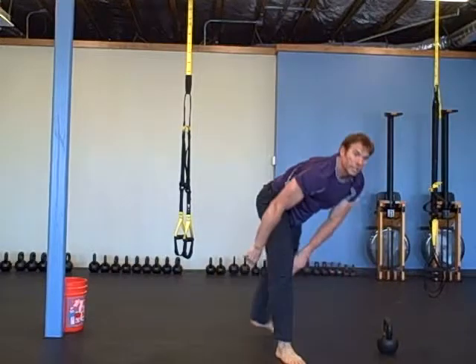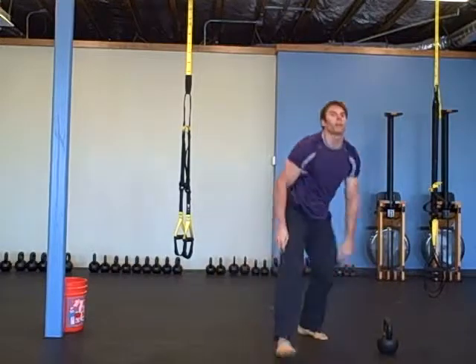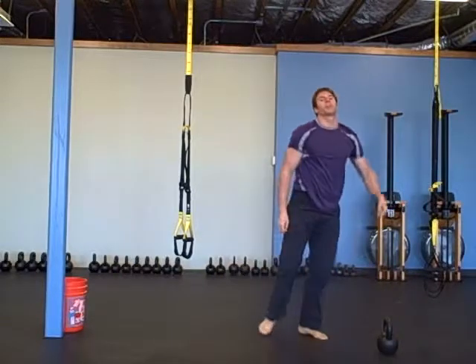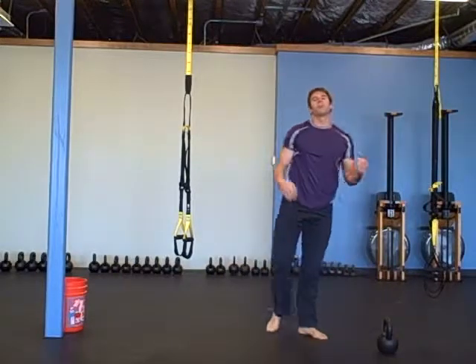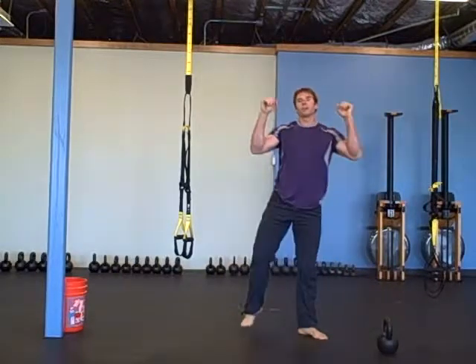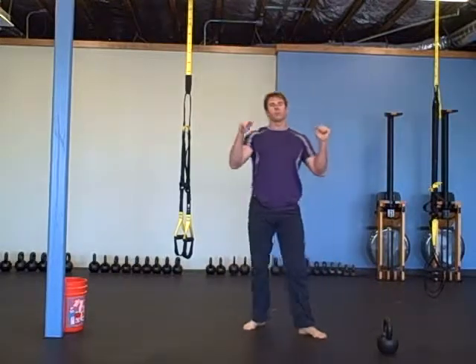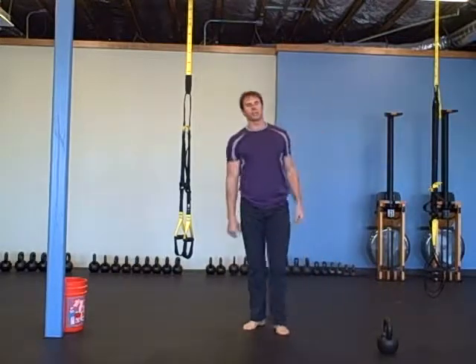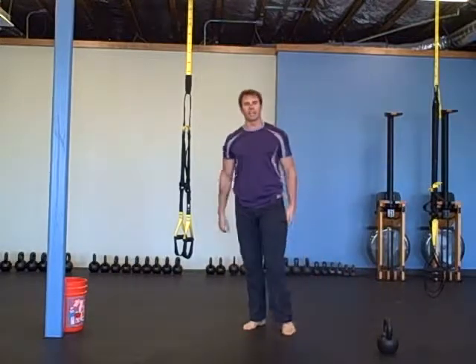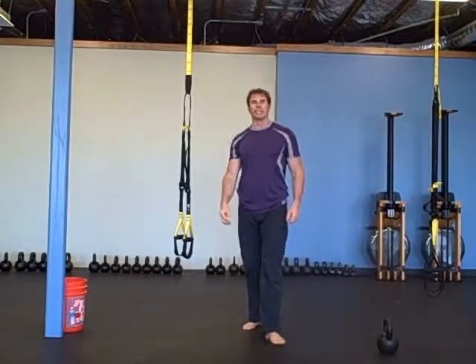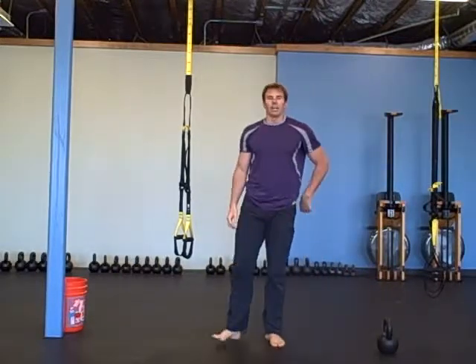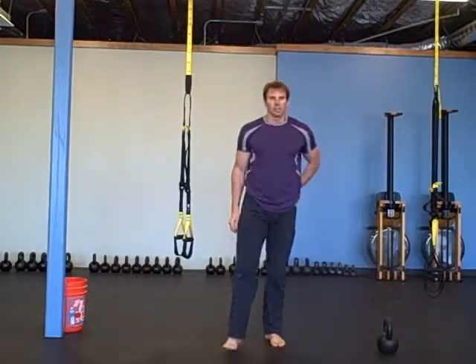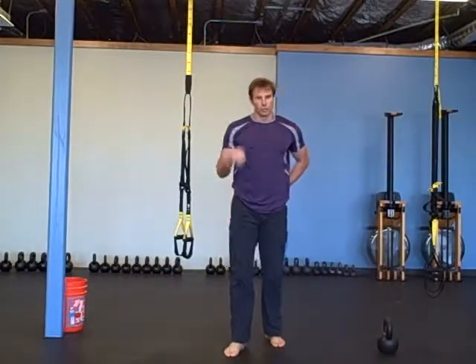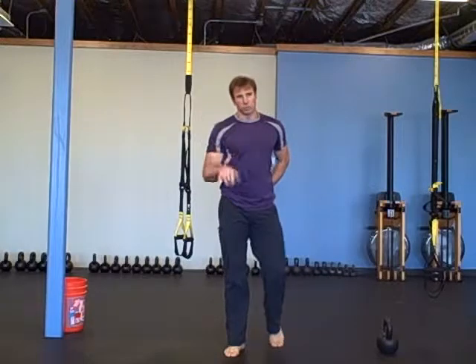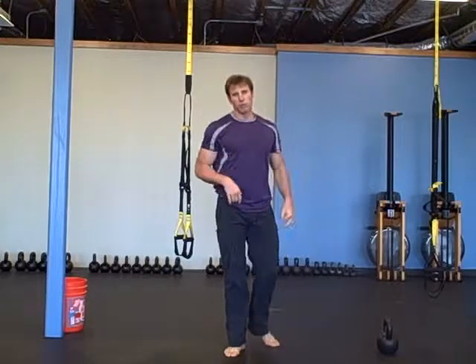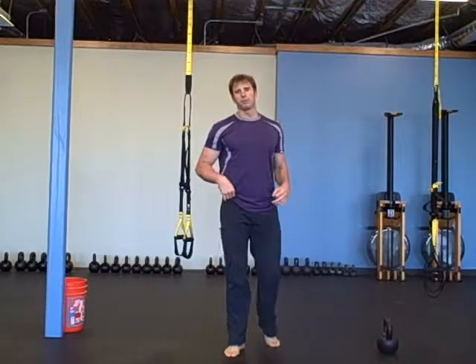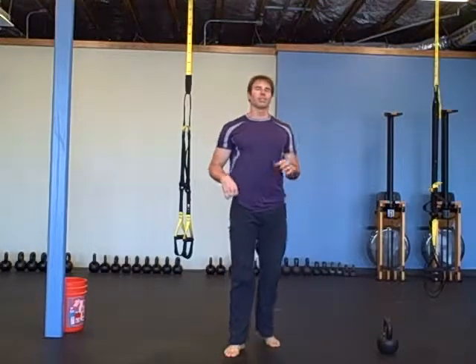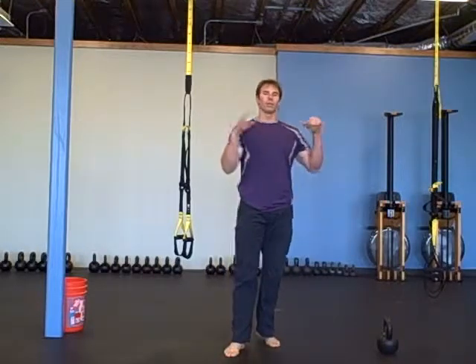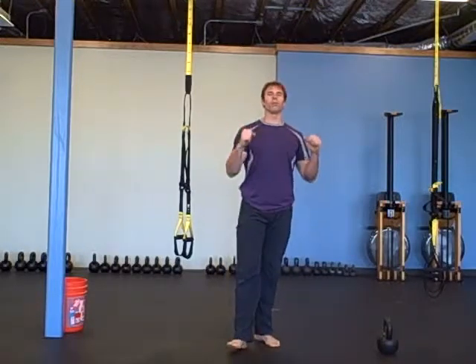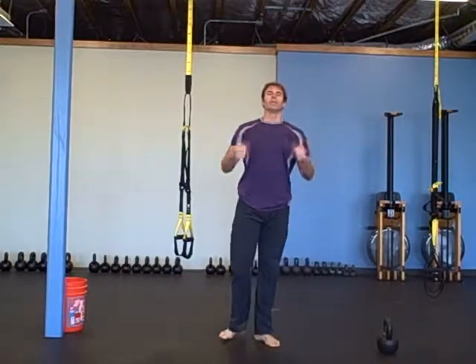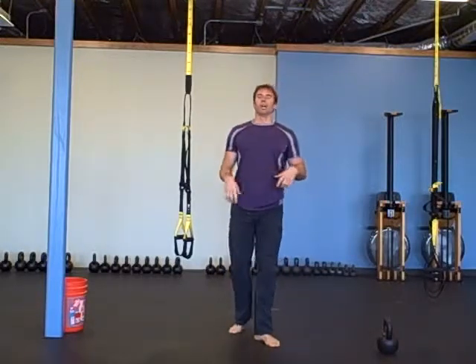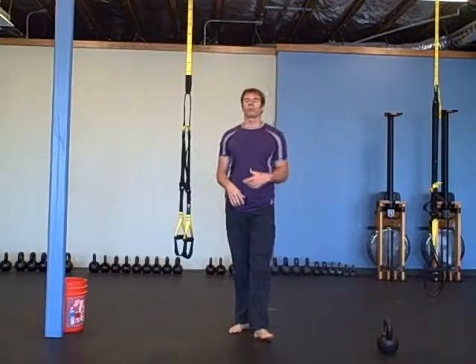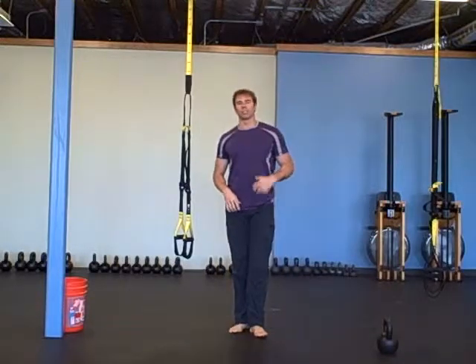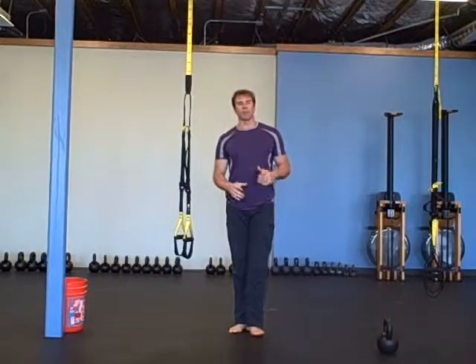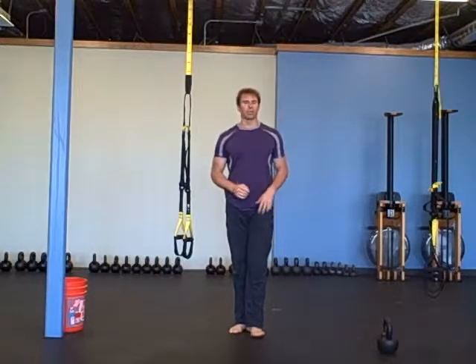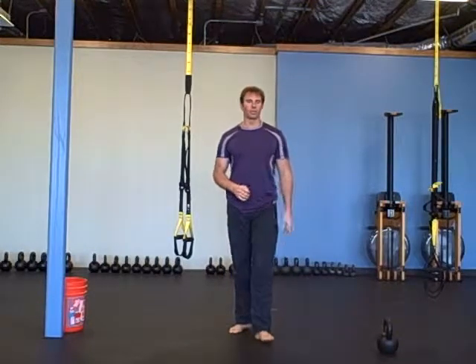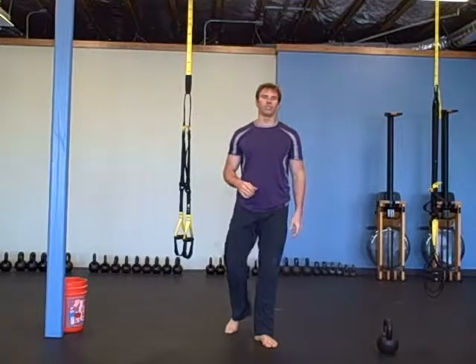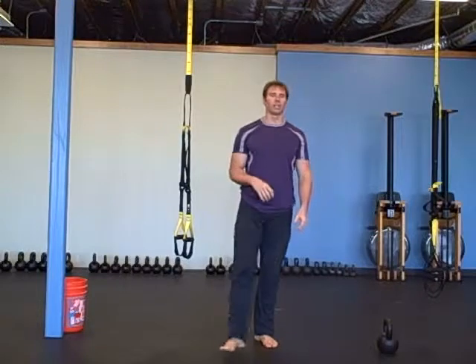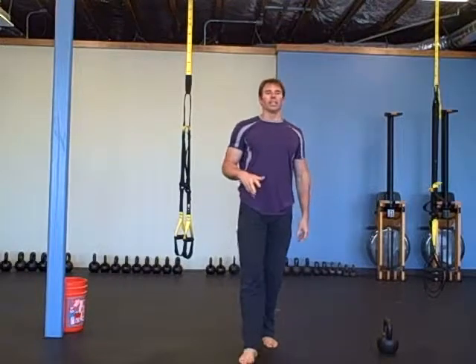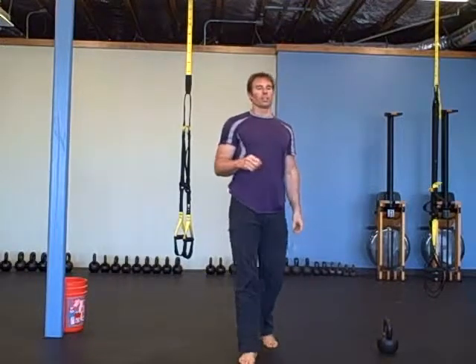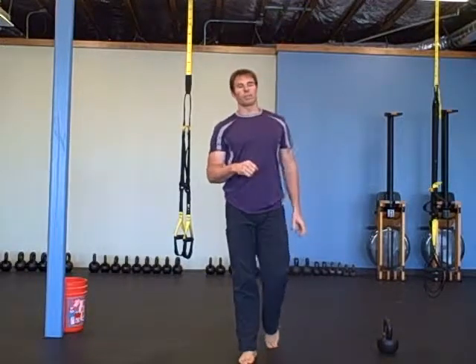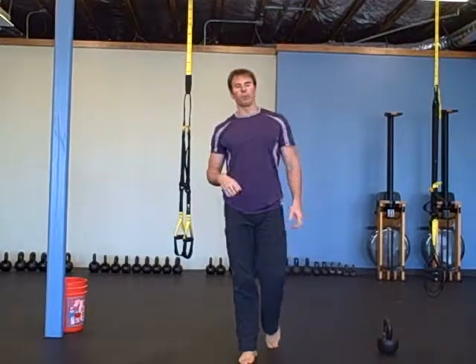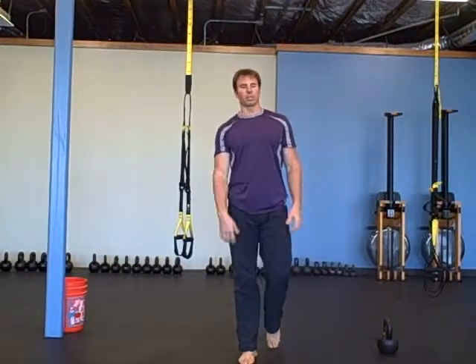20 pull-ups. Grab a pull-up bar and do 20 pull-ups however you can. You can do jumping pull-ups if you can't do full pull-ups yet, or you can use a band — whatever you need to do to get 20 good pull-ups.